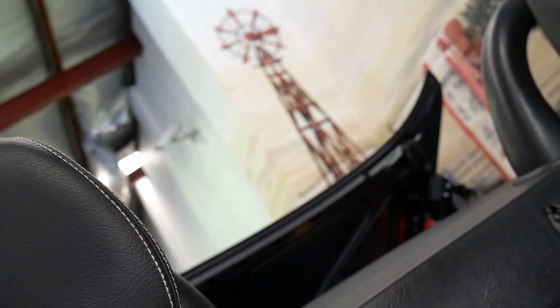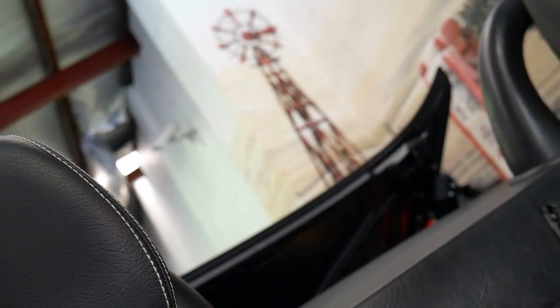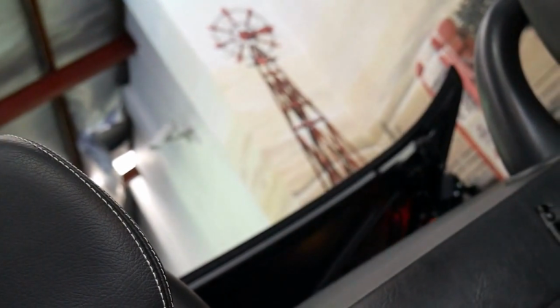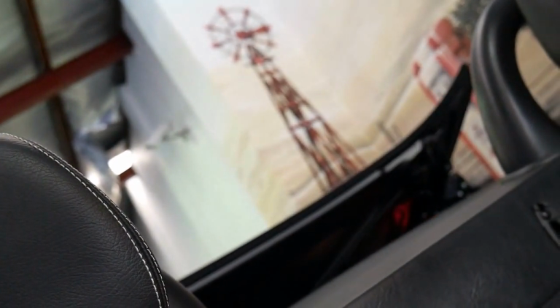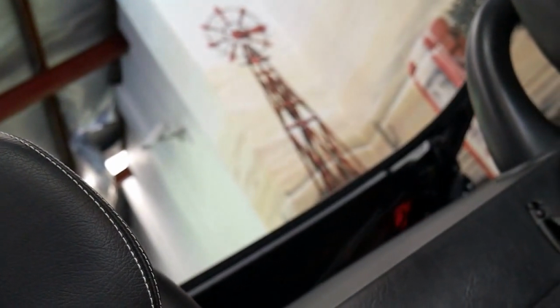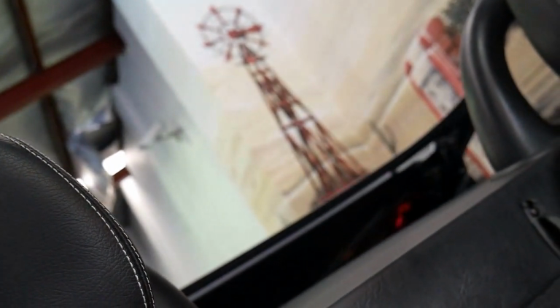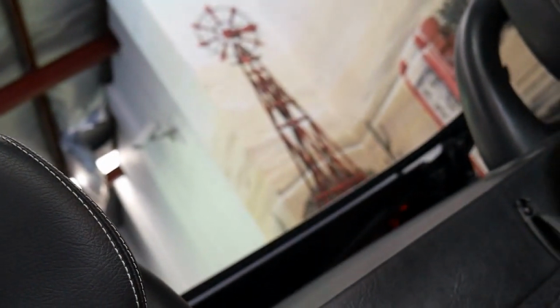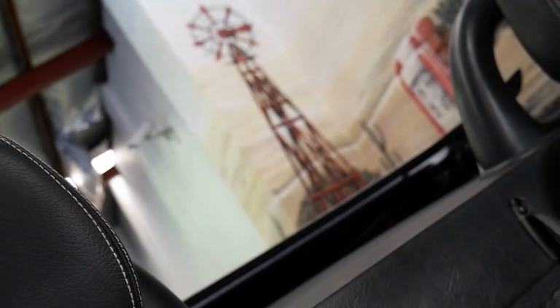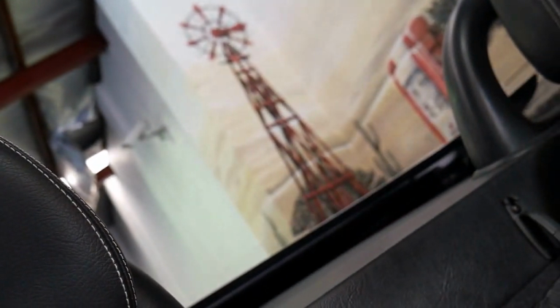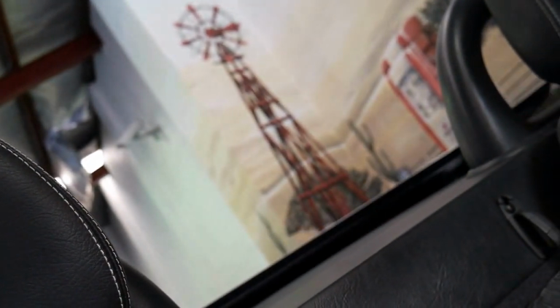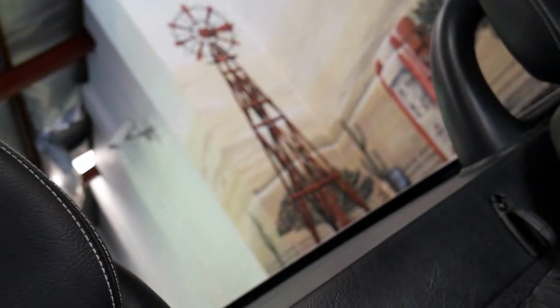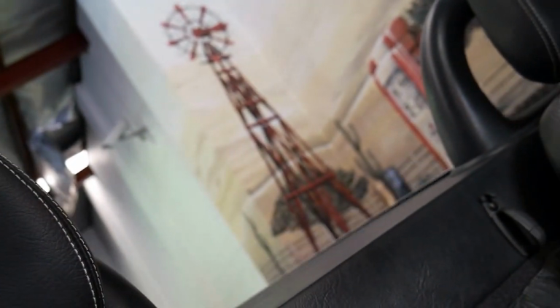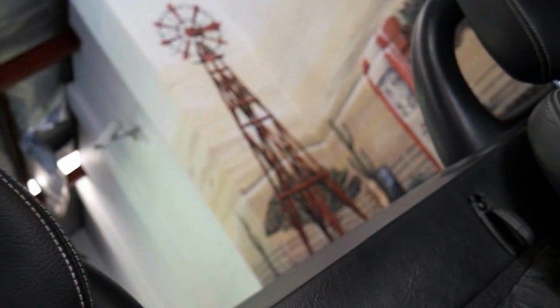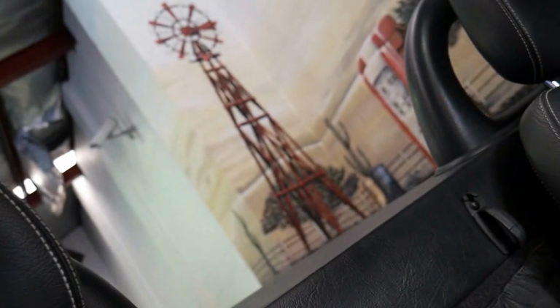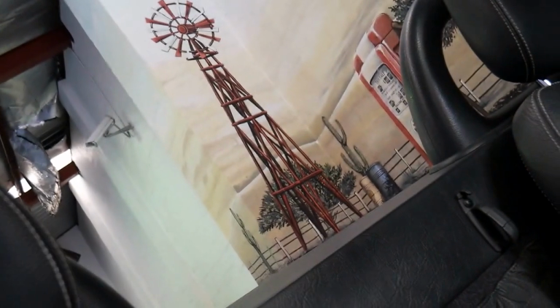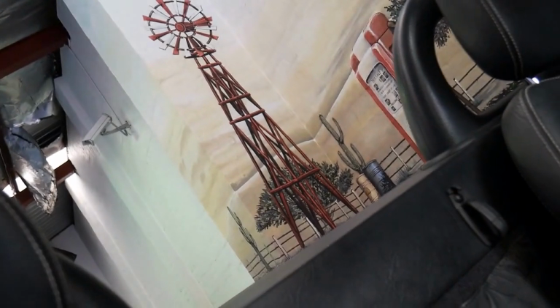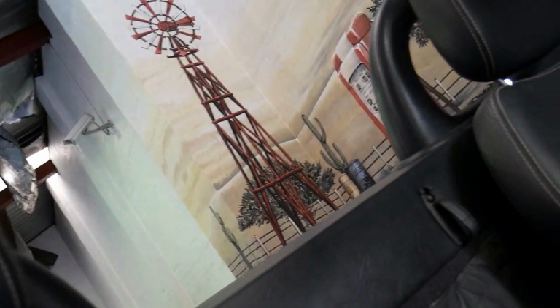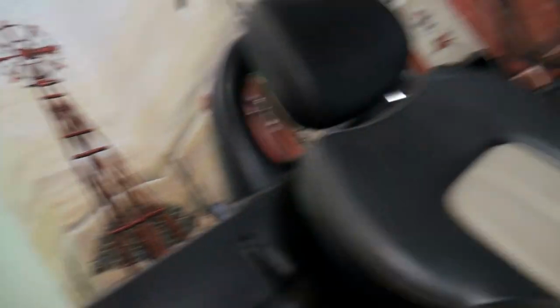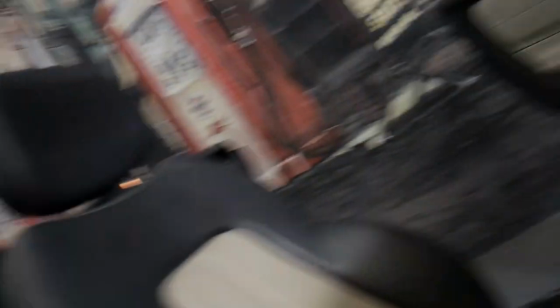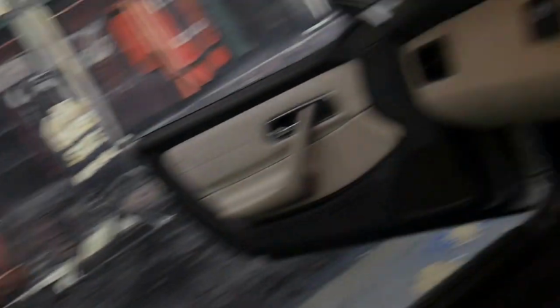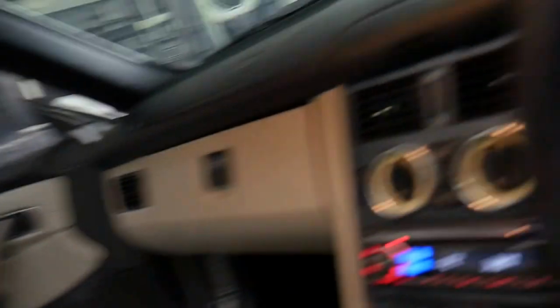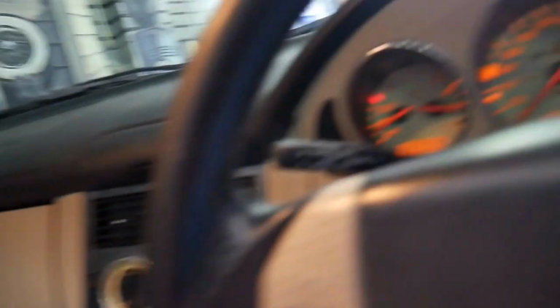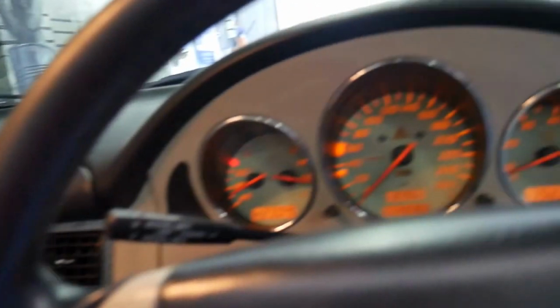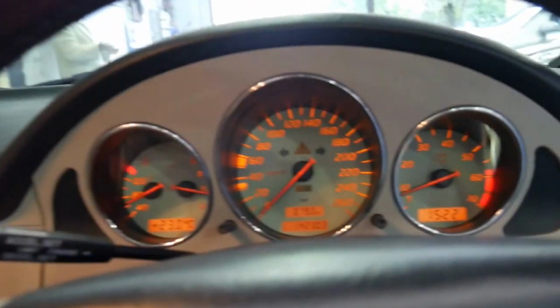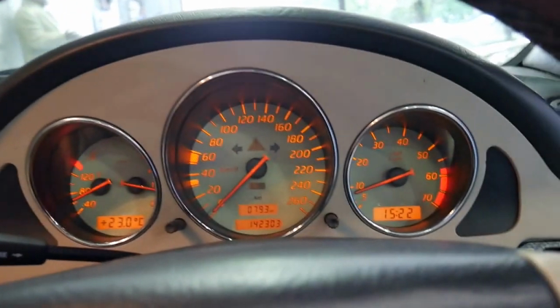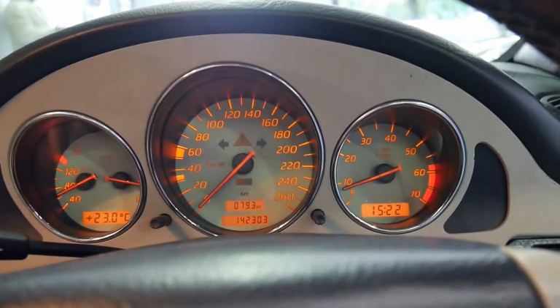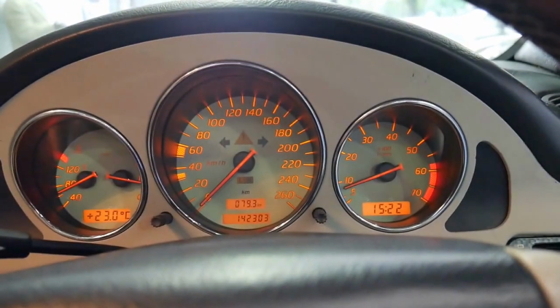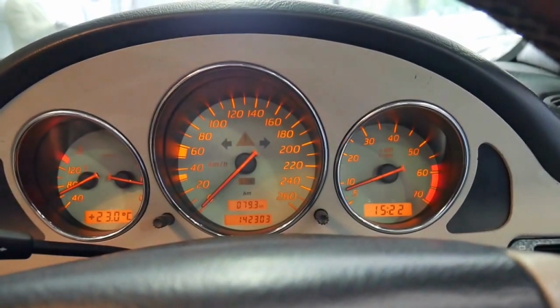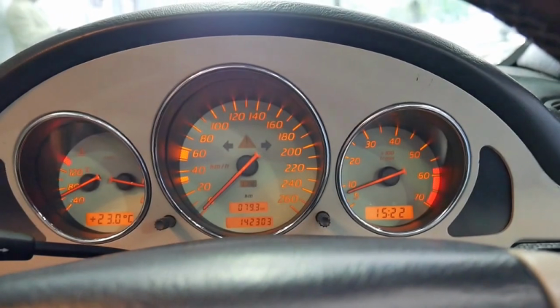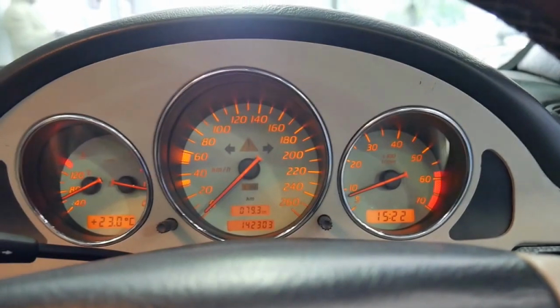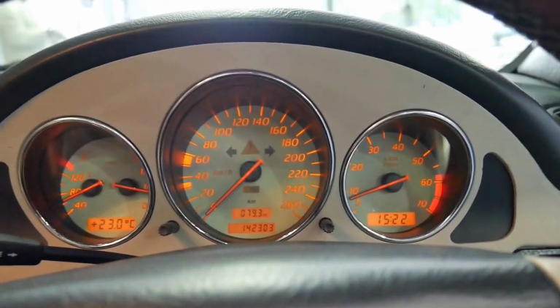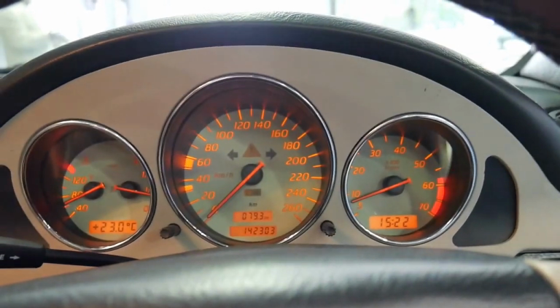They're really not that expensive to fix if these do have a problem, by the way. Microswitches and so forth are around about 500 bucks. The odometer reads 142,303 kilometres.